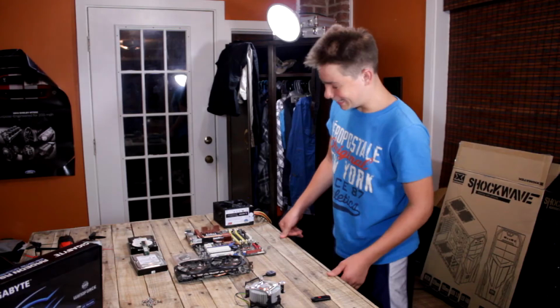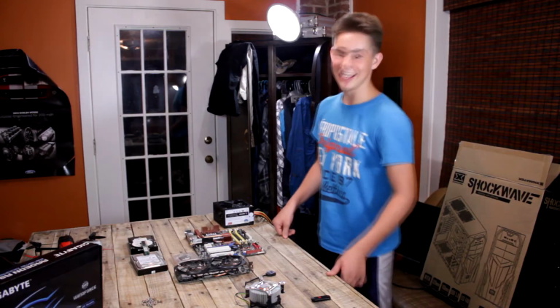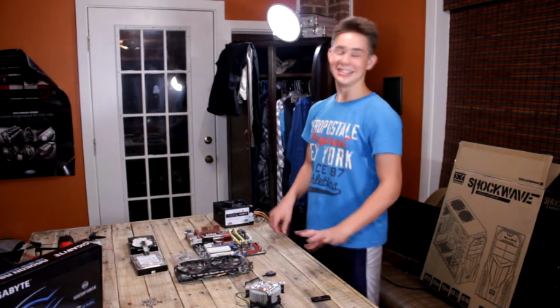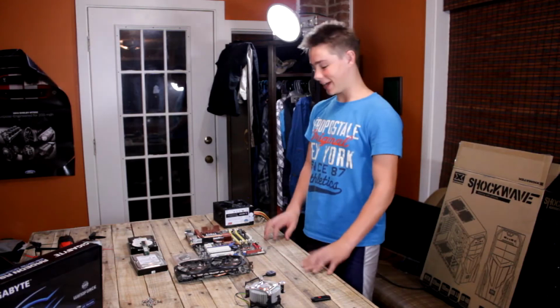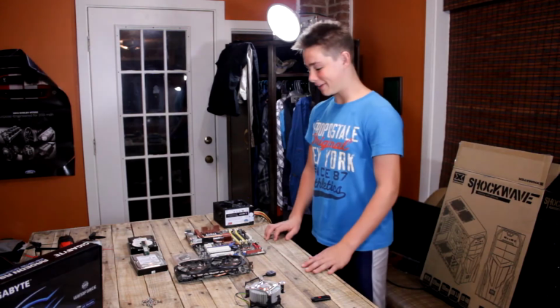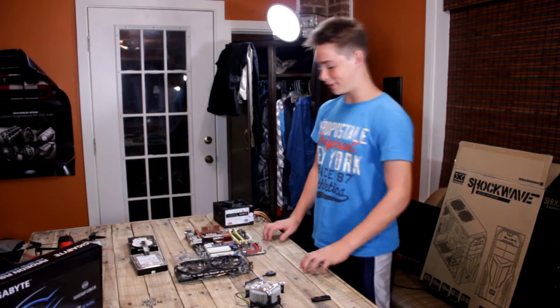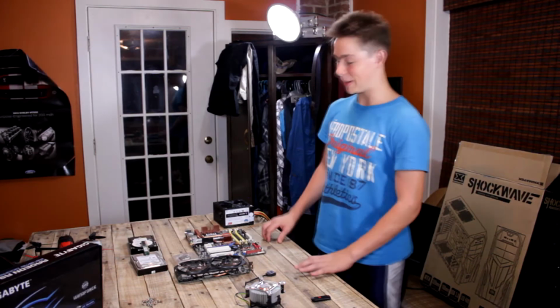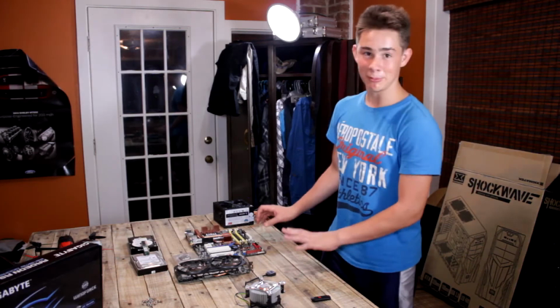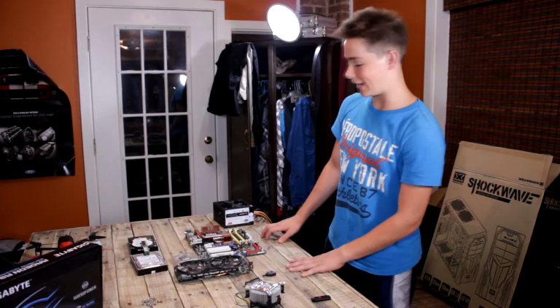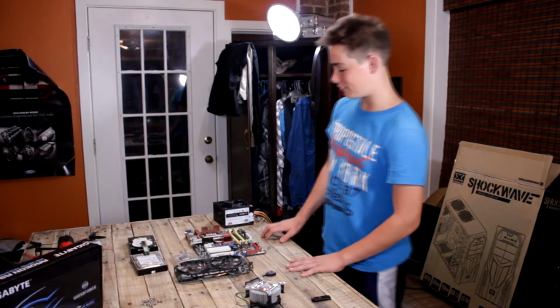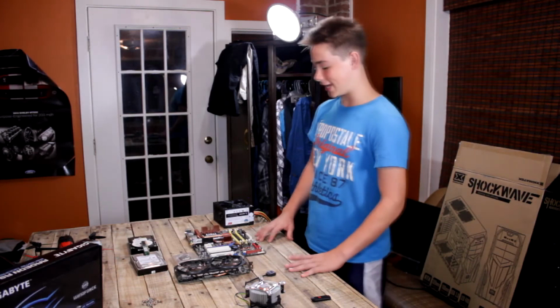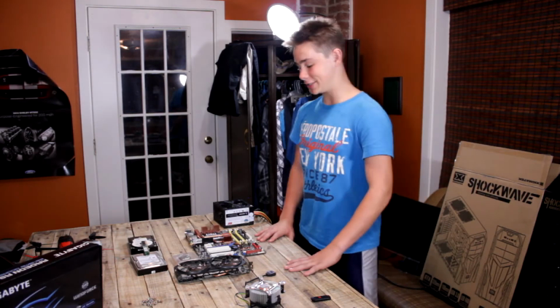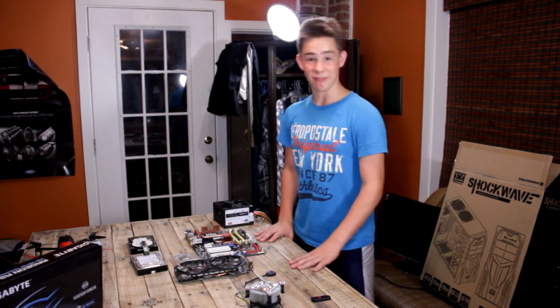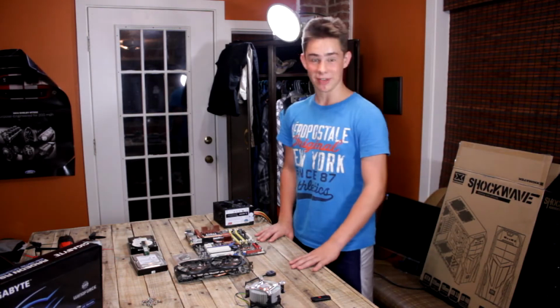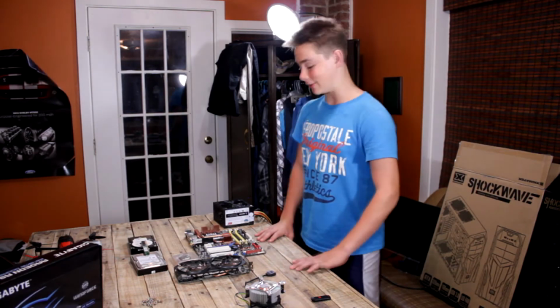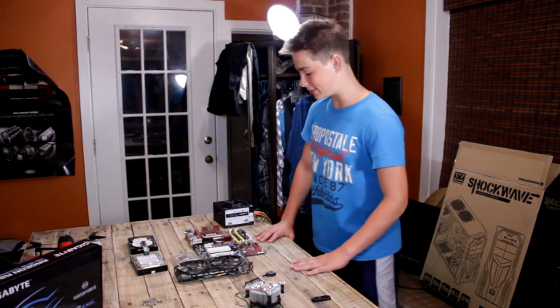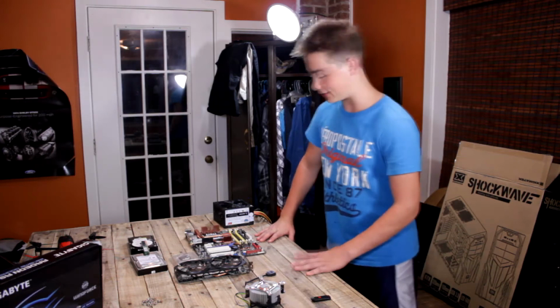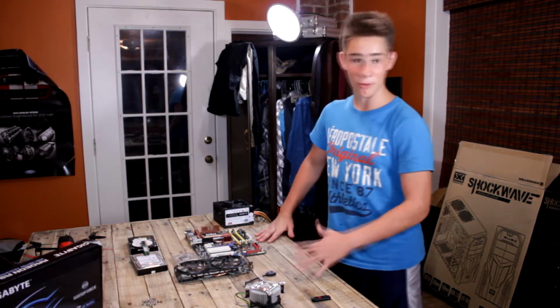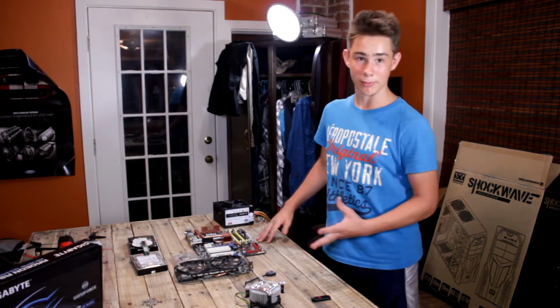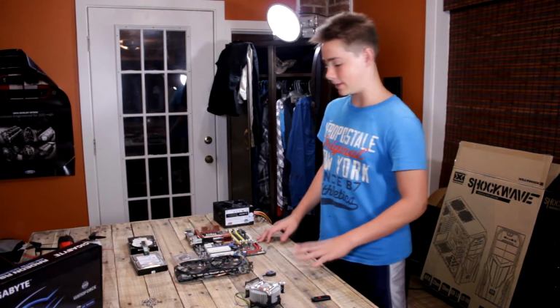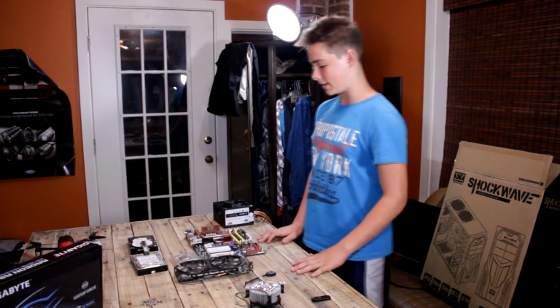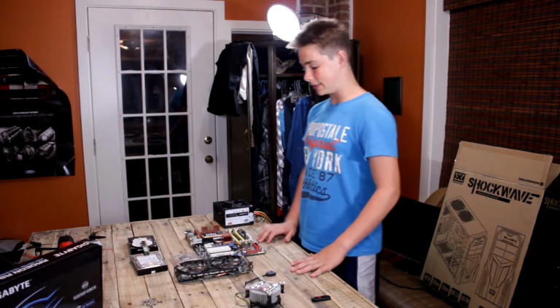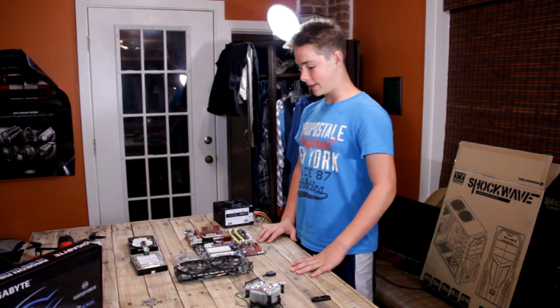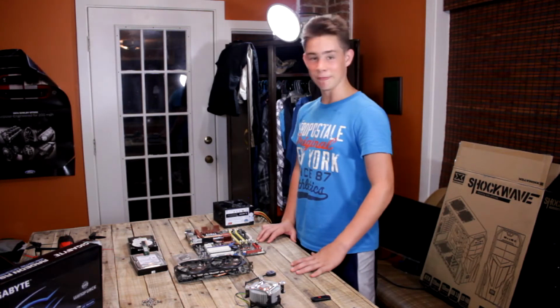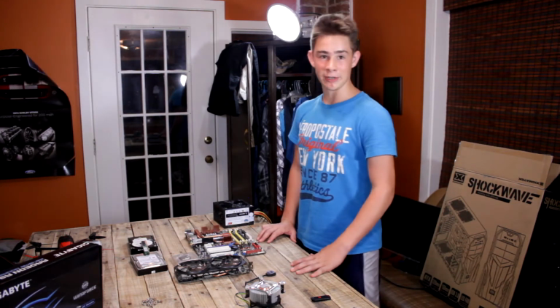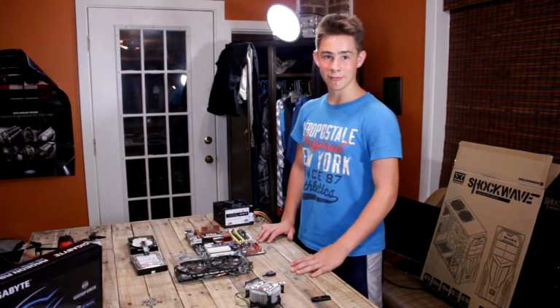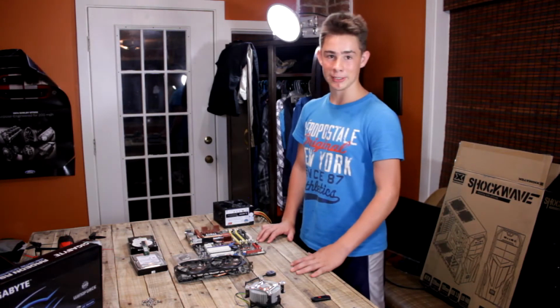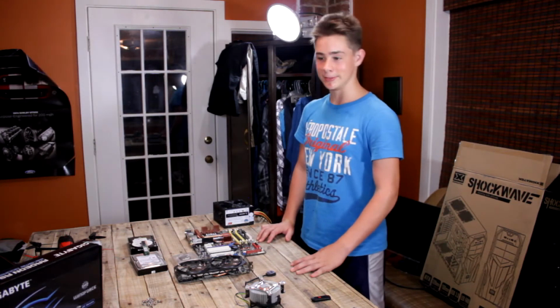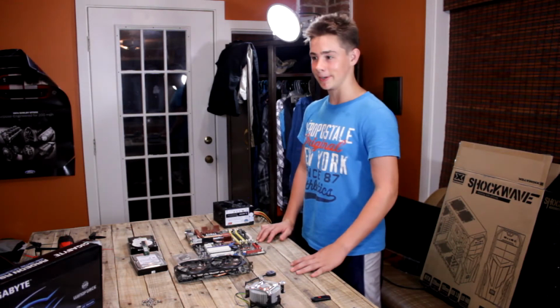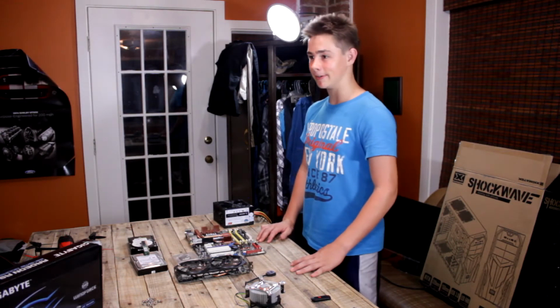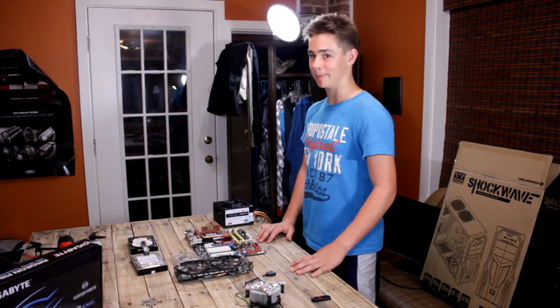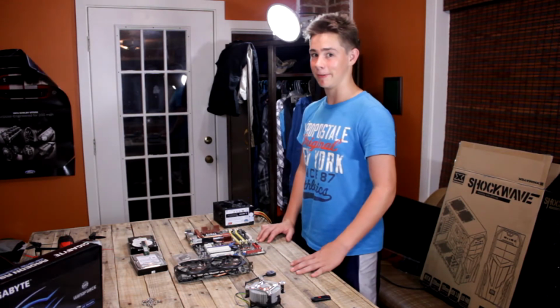Okay guys, so I have here for my motherboard, I have the Asus P5K Deluxe. It's kind of old, but I got it for free from a junkyard because I'm thrifty.